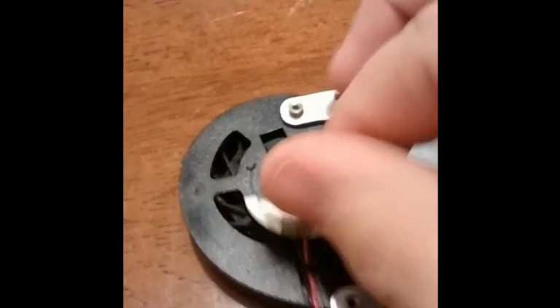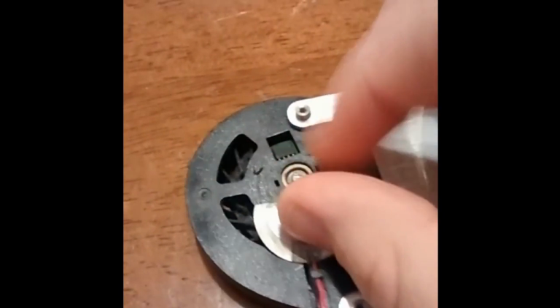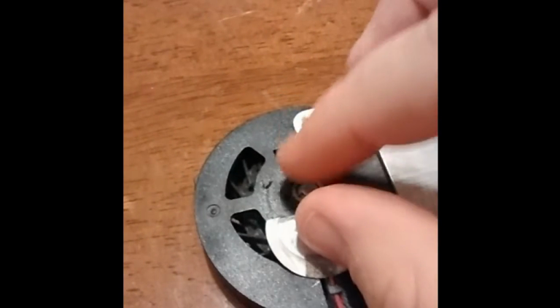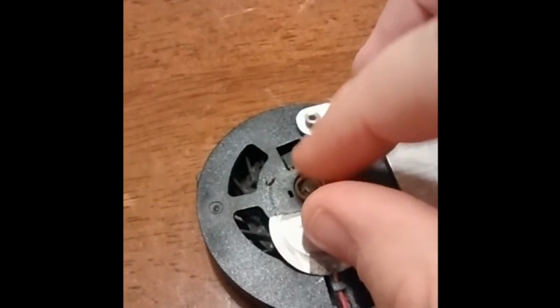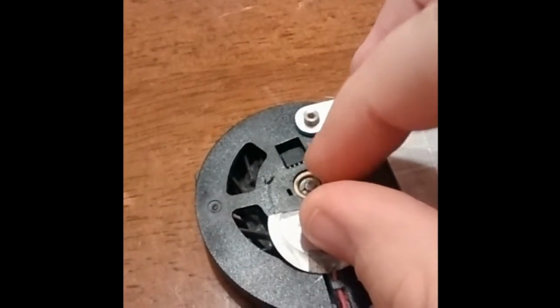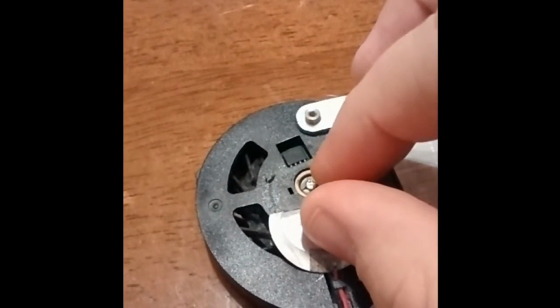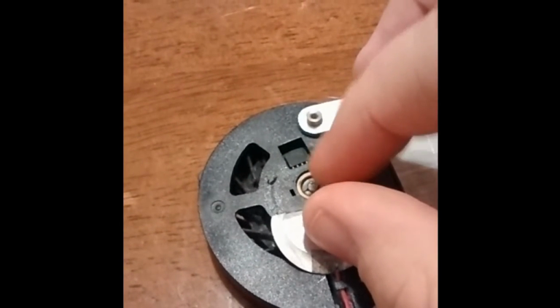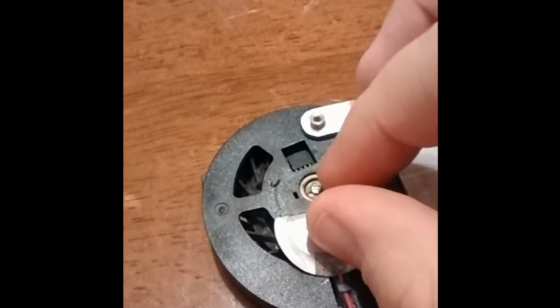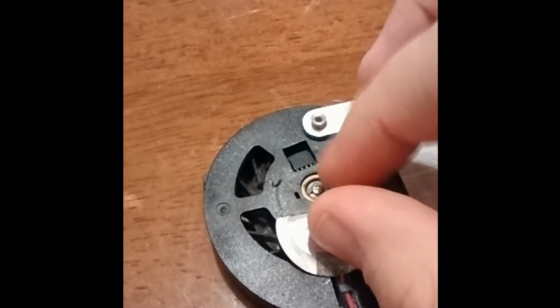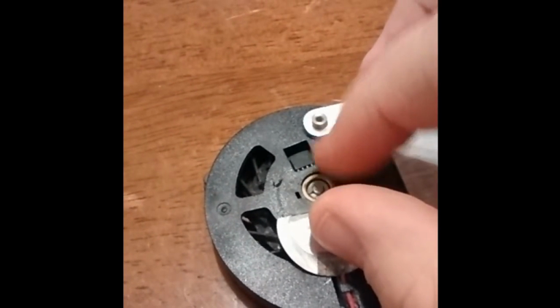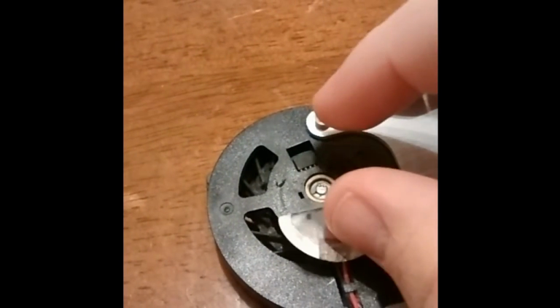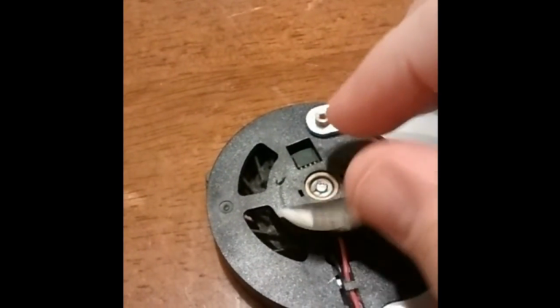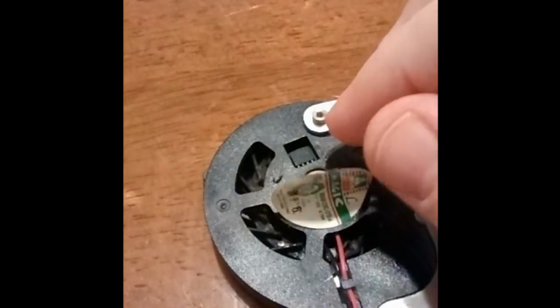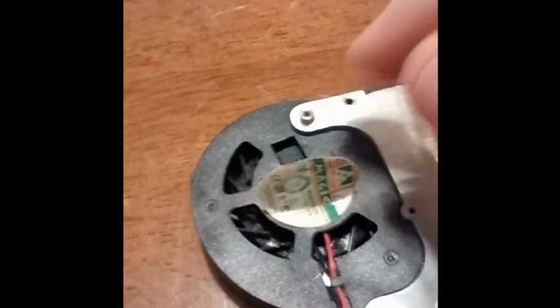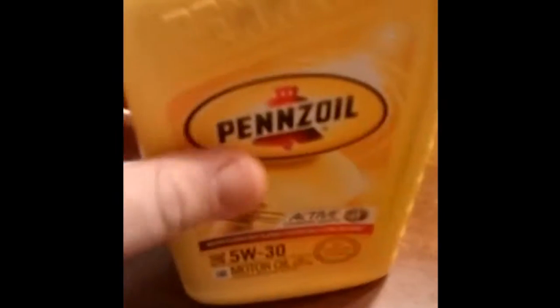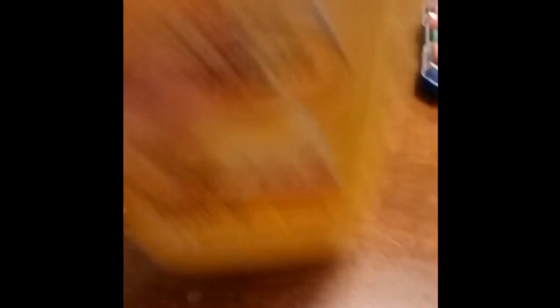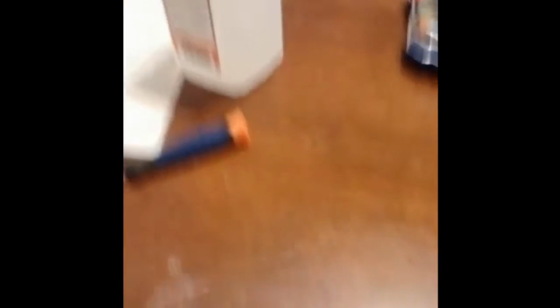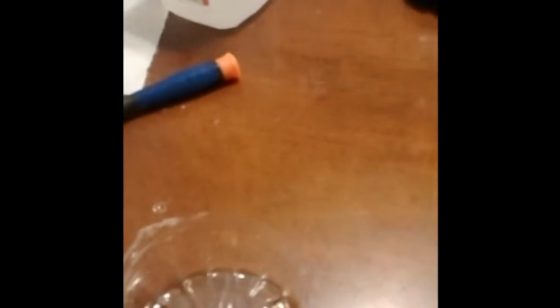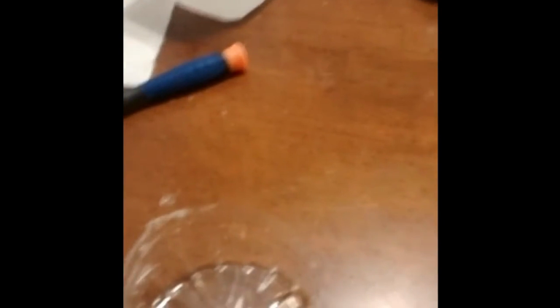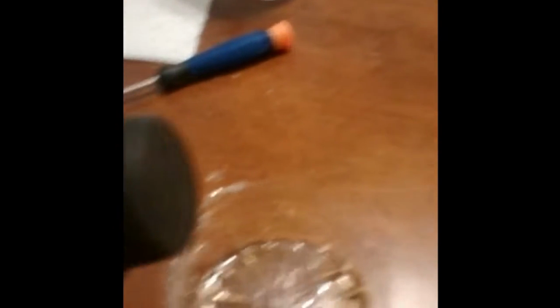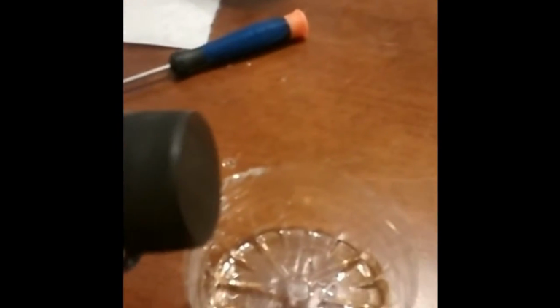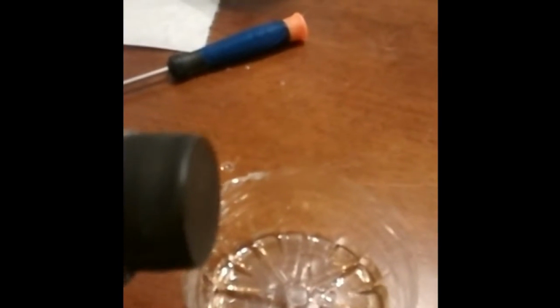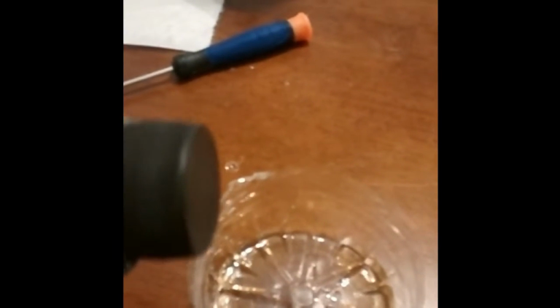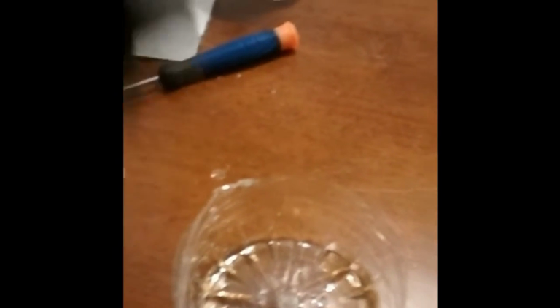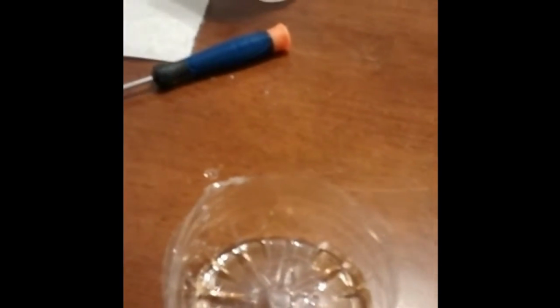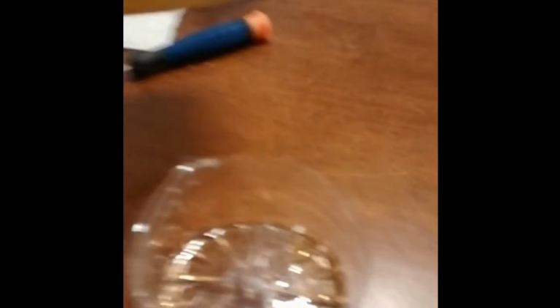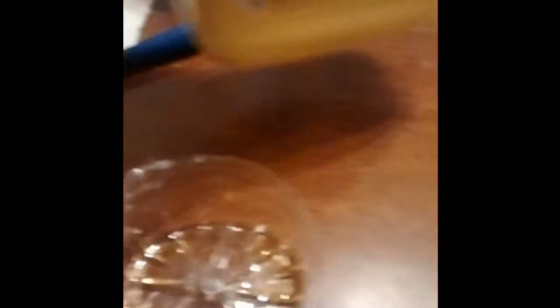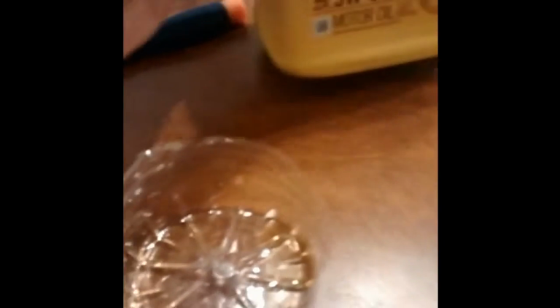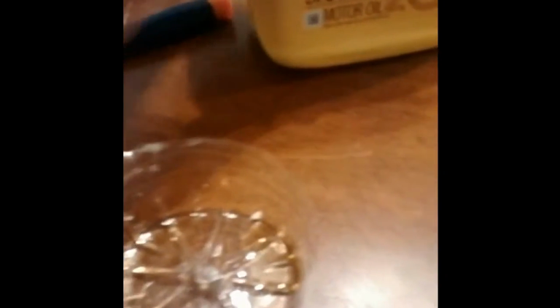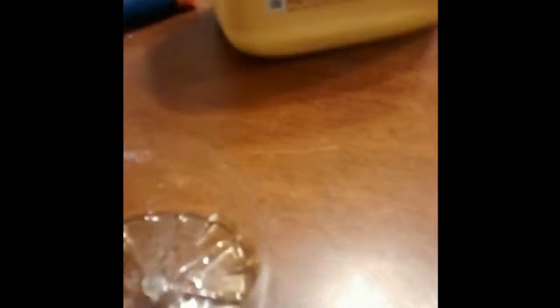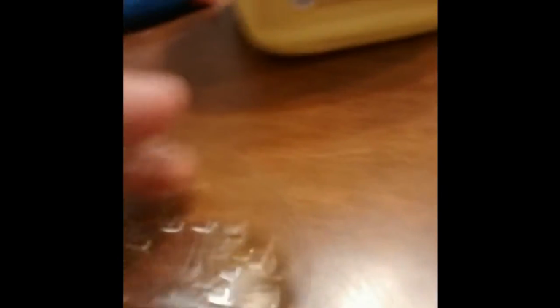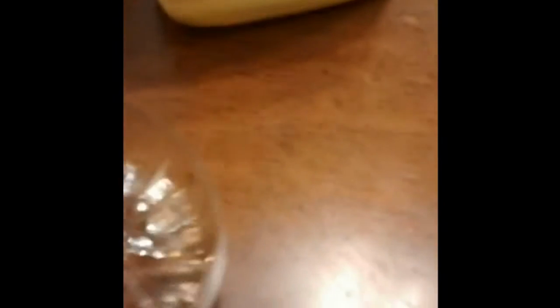For those of you that might not know, fans come in two-pin, three-pin, and four-pin form. Two pins do not have variable speed control or temperature statistics.